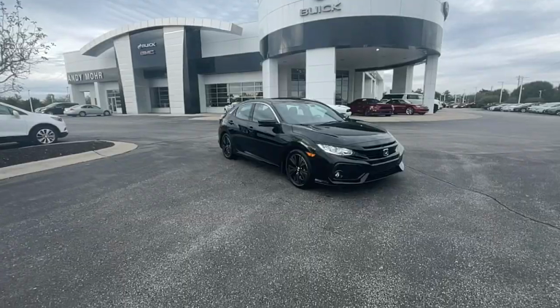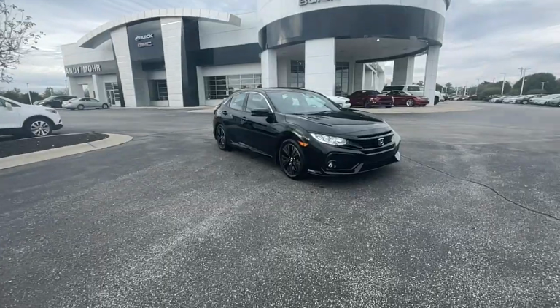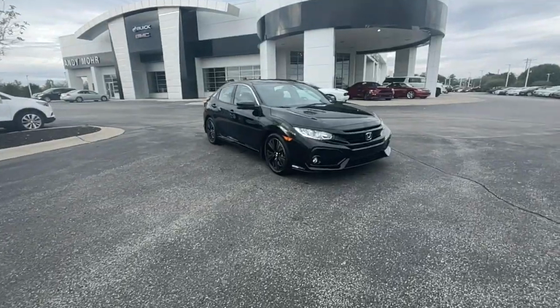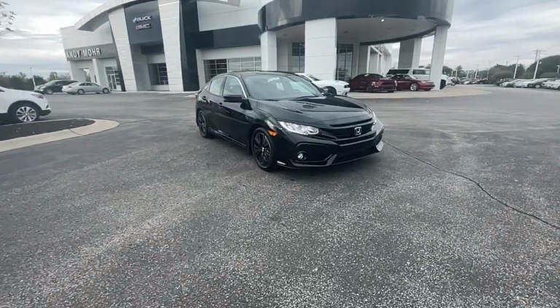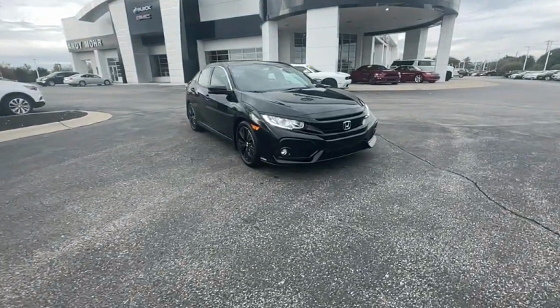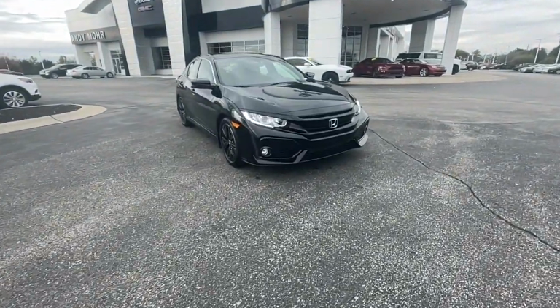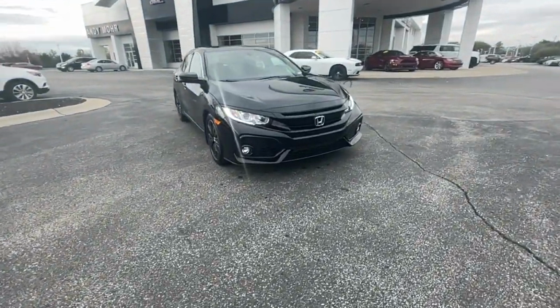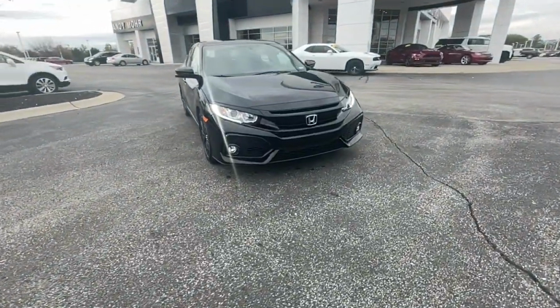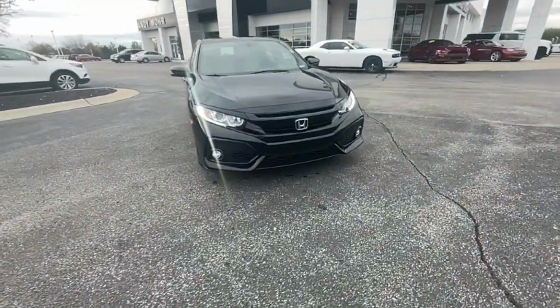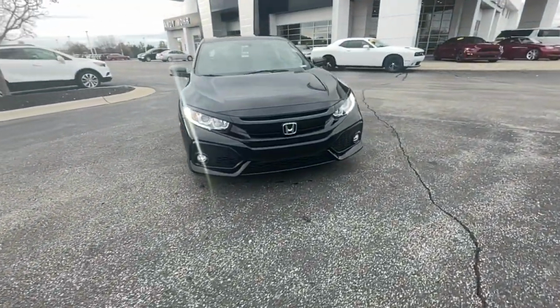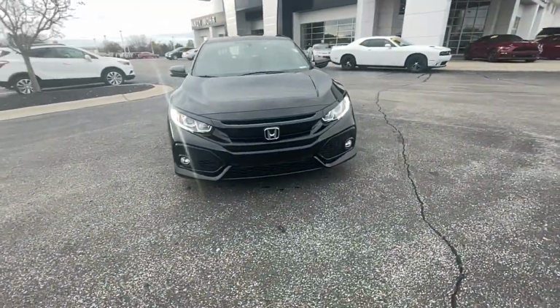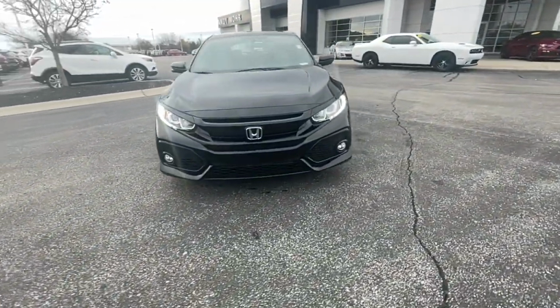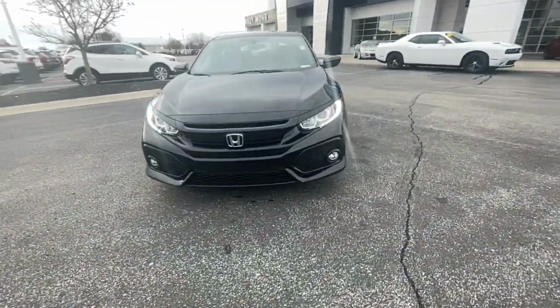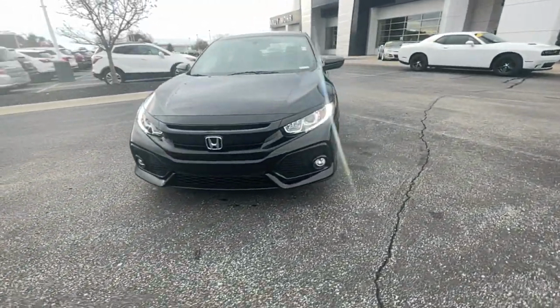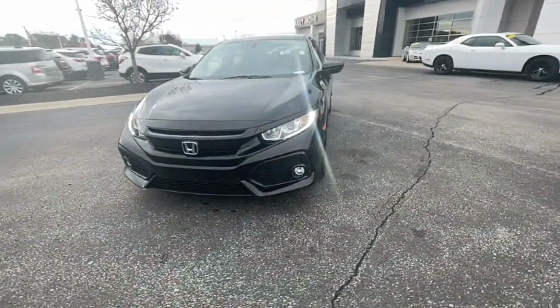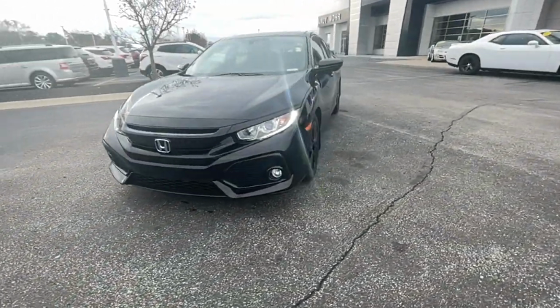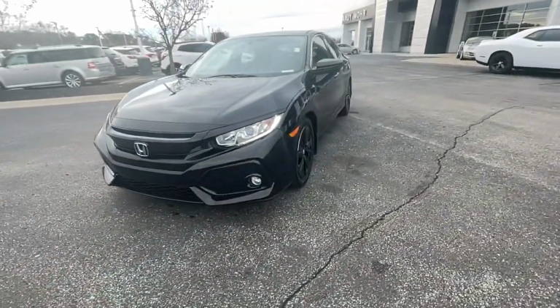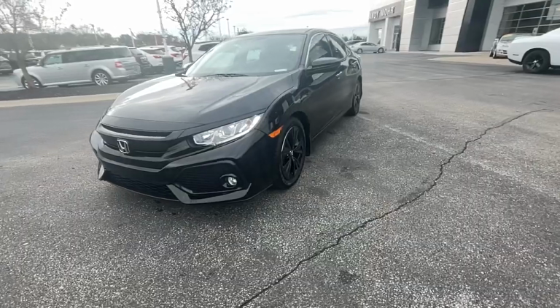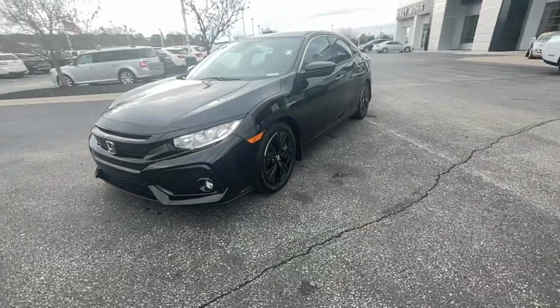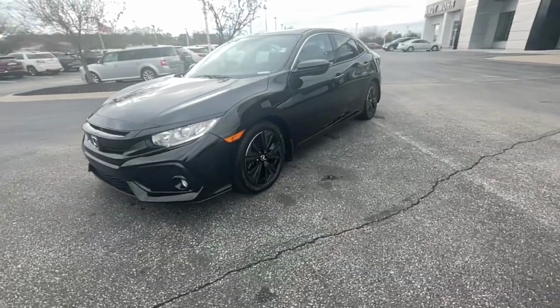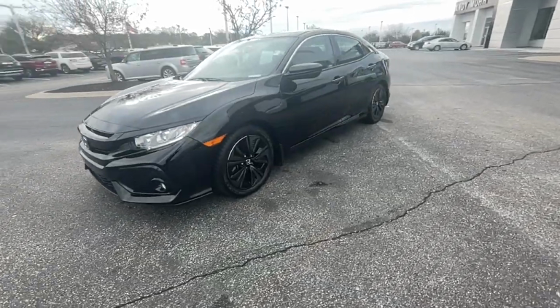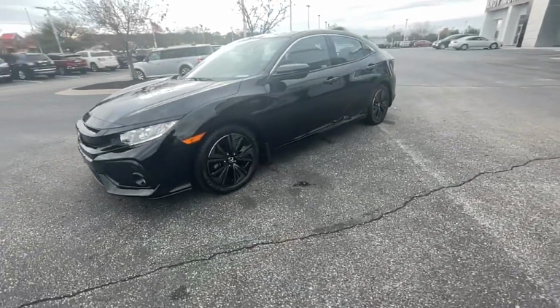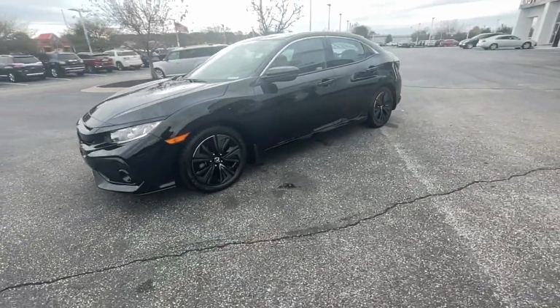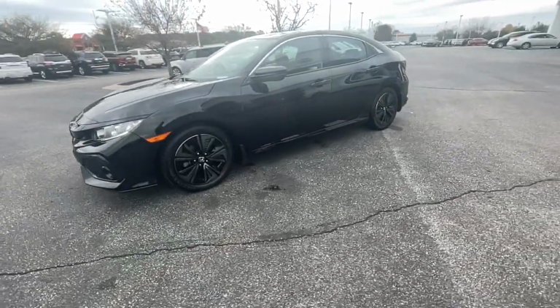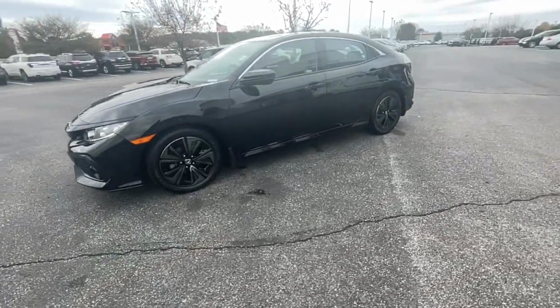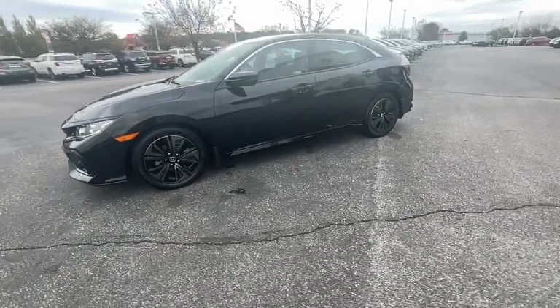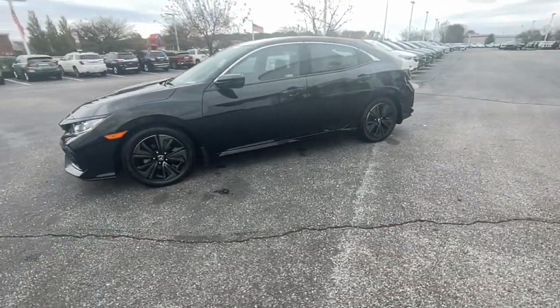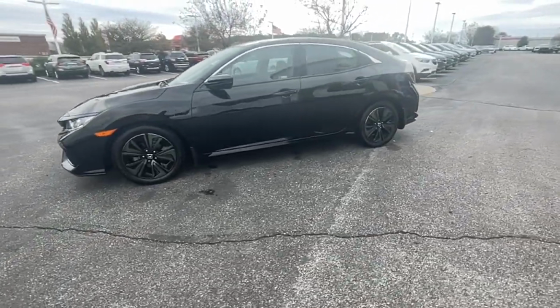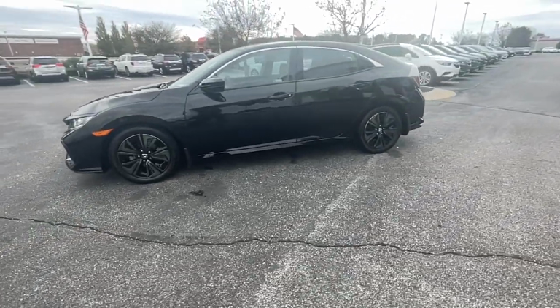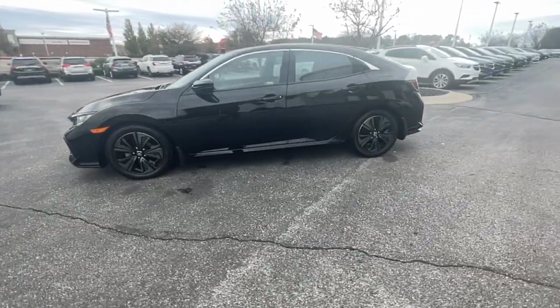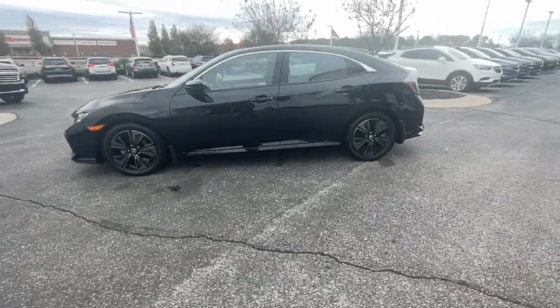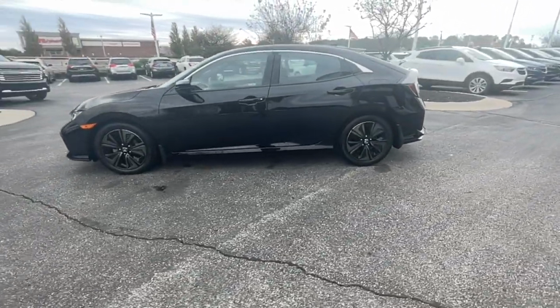Look no further than the 2018 Honda Civic. With less than 25,000 miles on the odometer, this vehicle stands out from the rest.